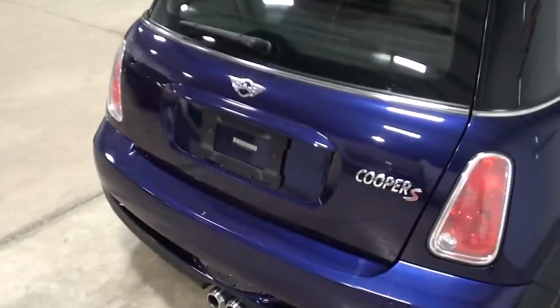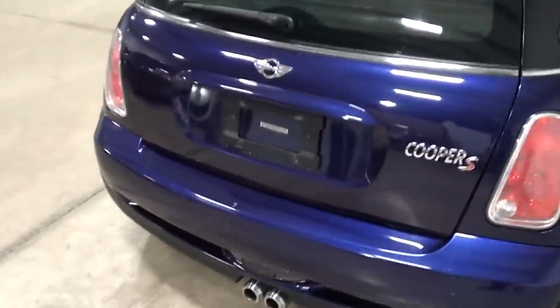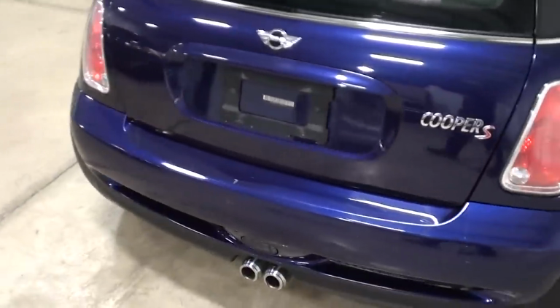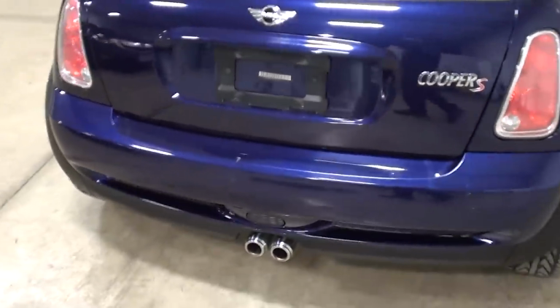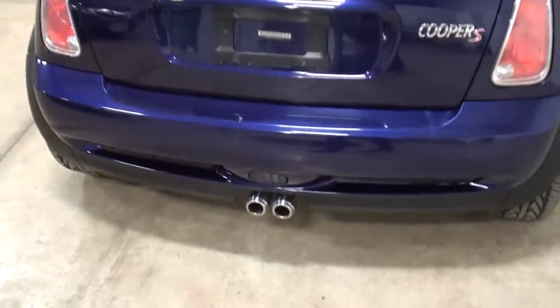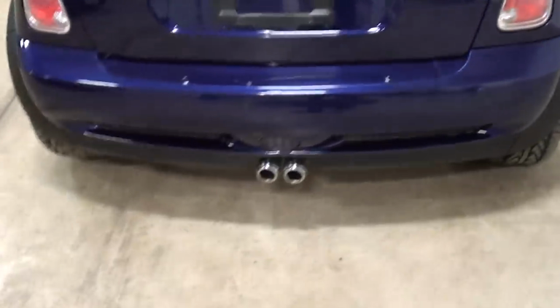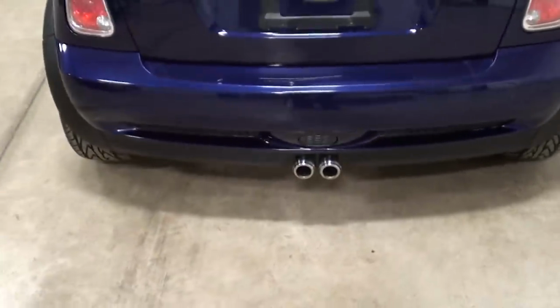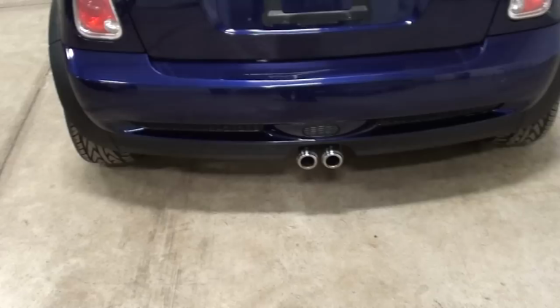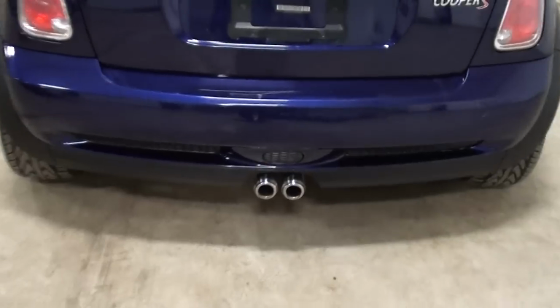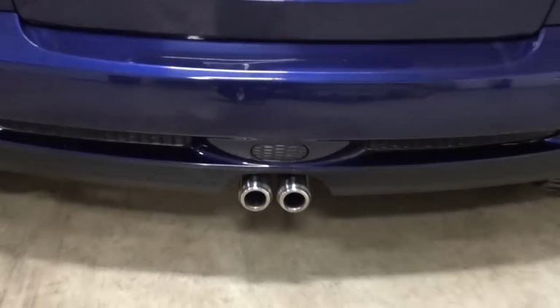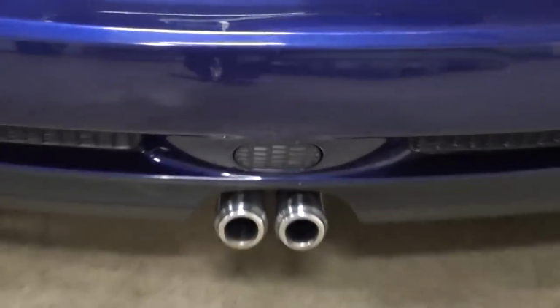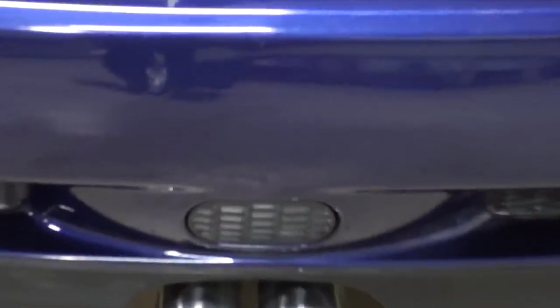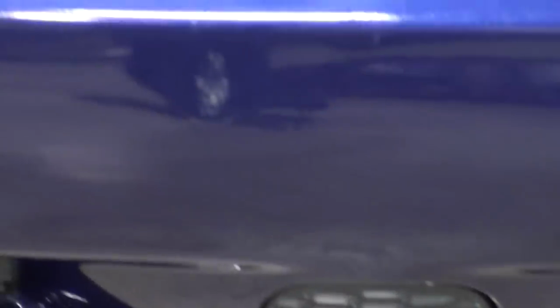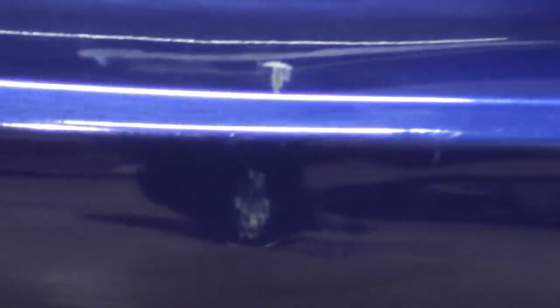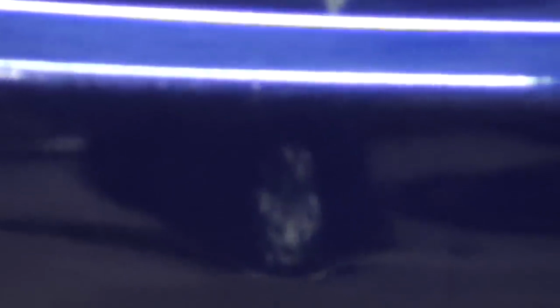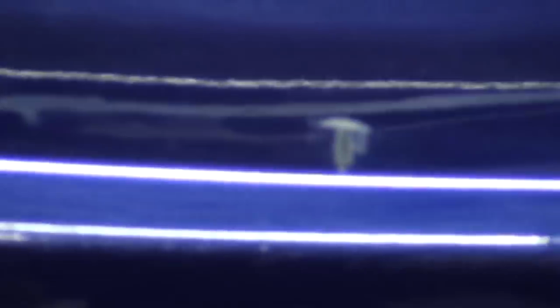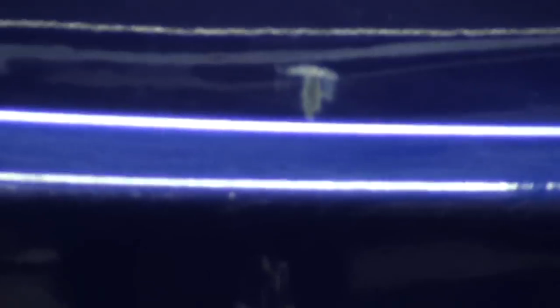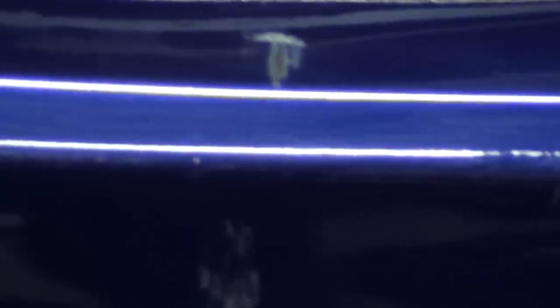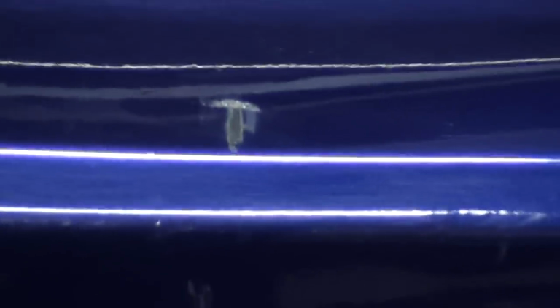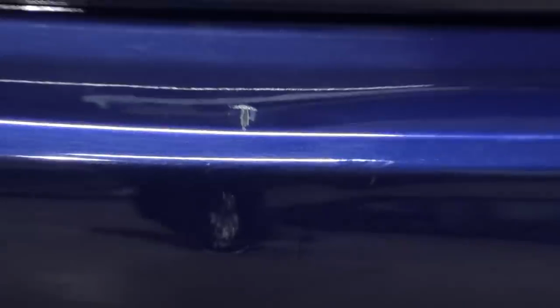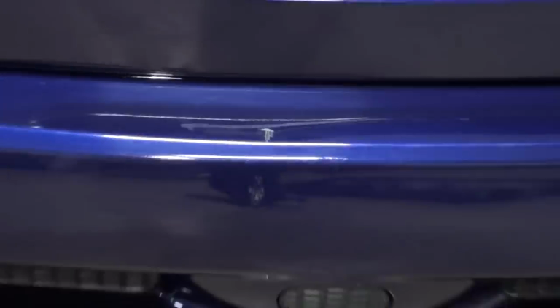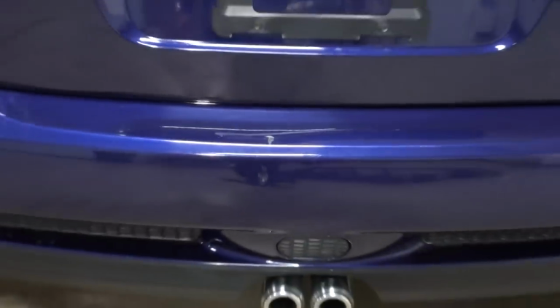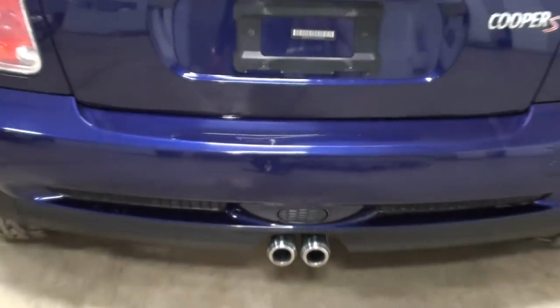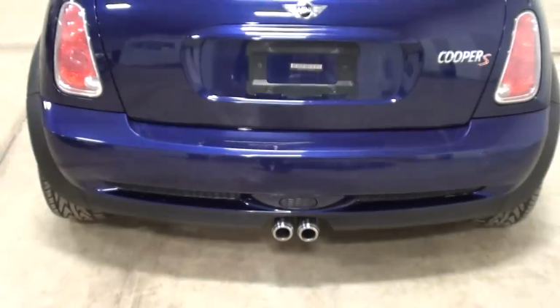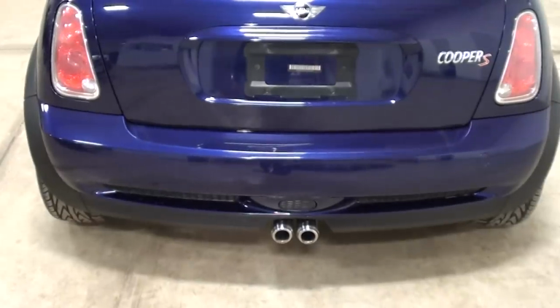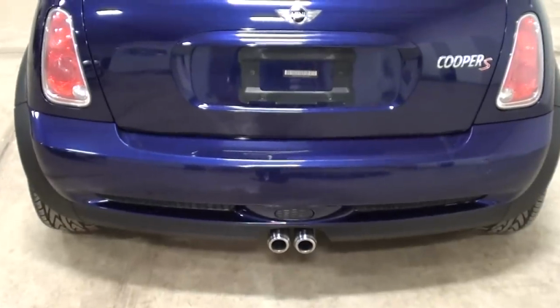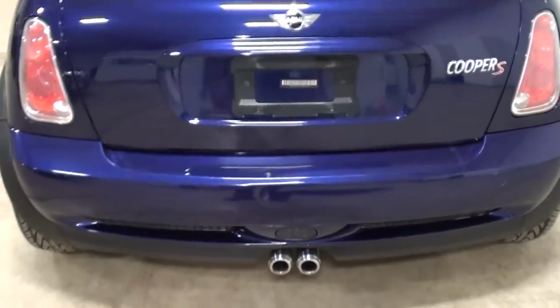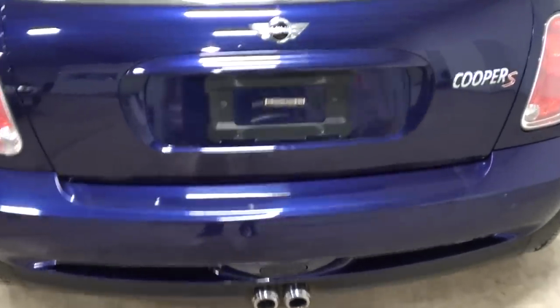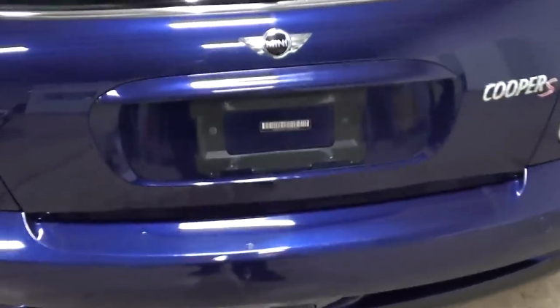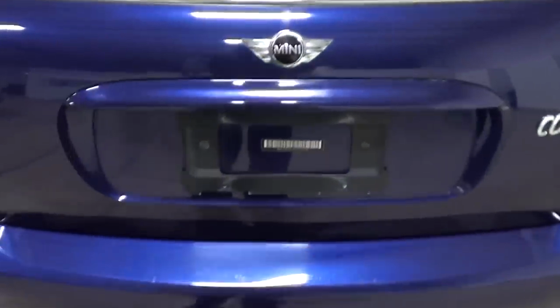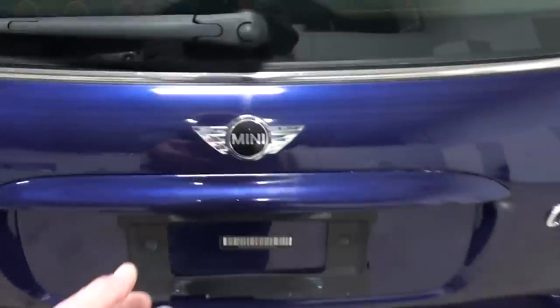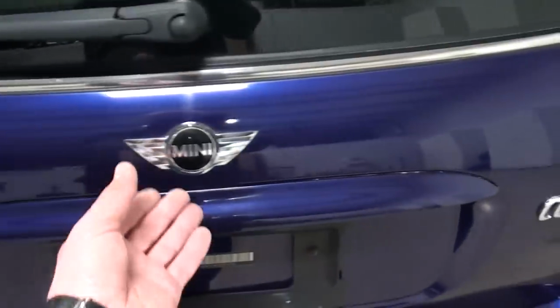It's got the hatchback chromed exhaust, and there's a little bump right there. Other than that, really nice shape. Let me just open the back here and show you.